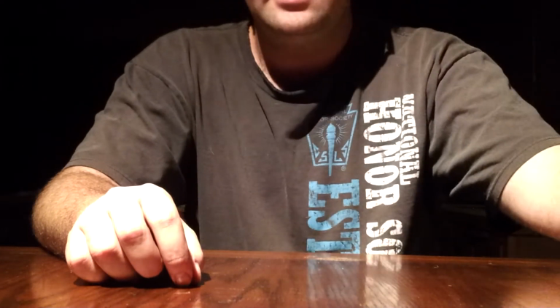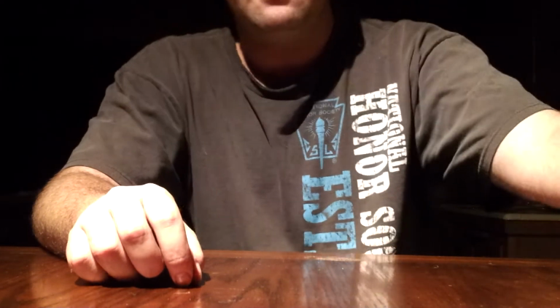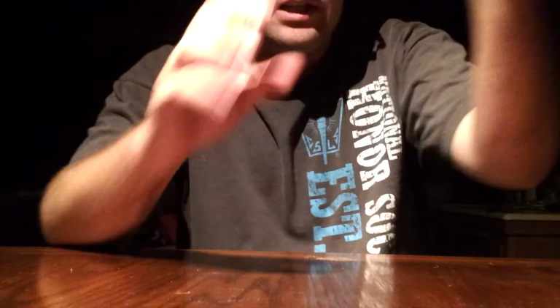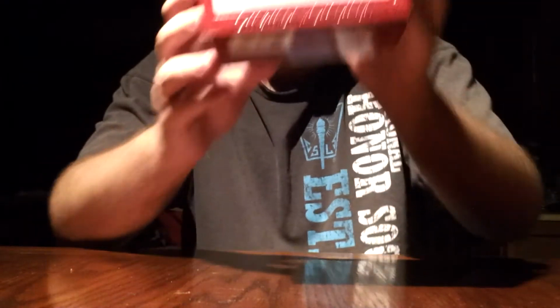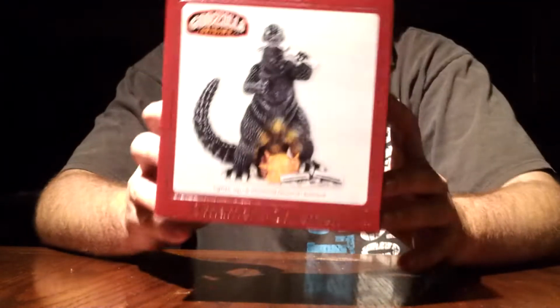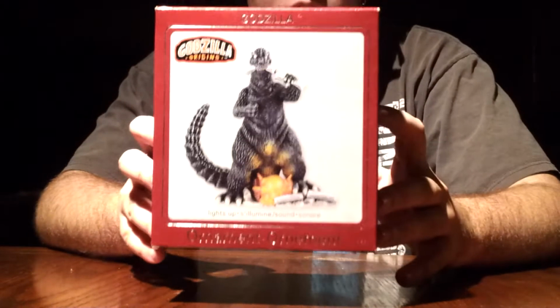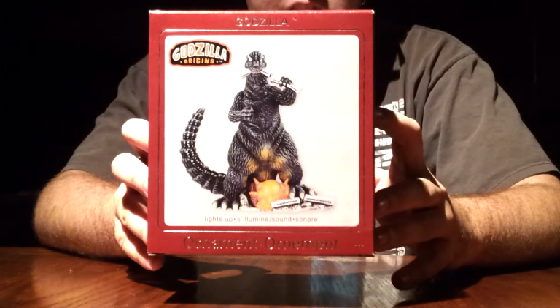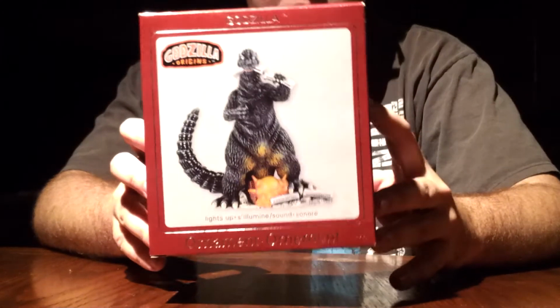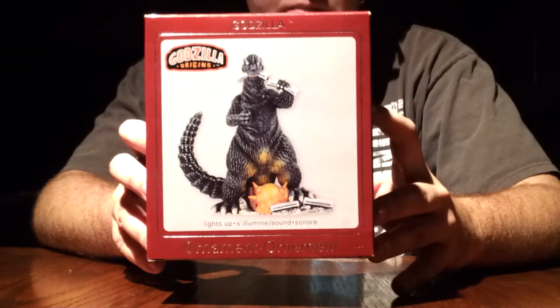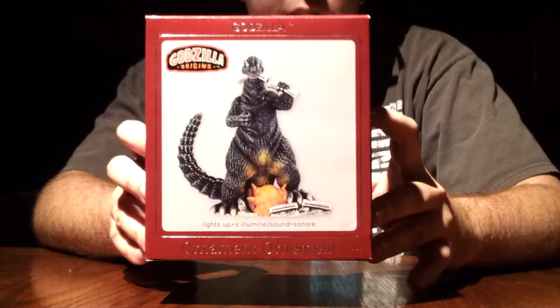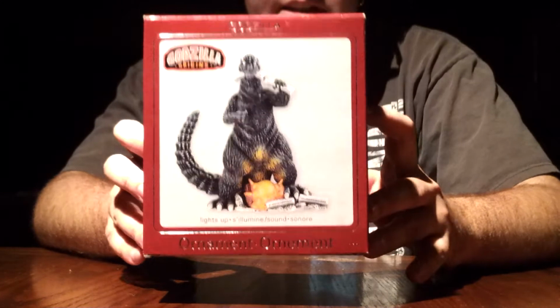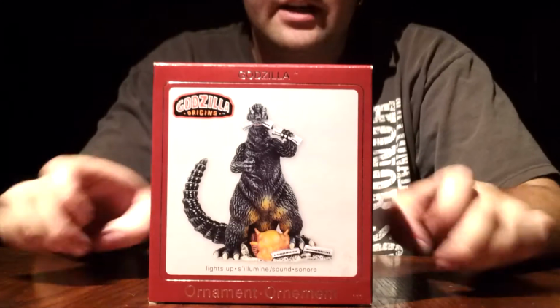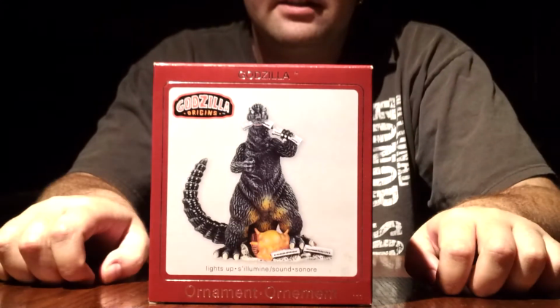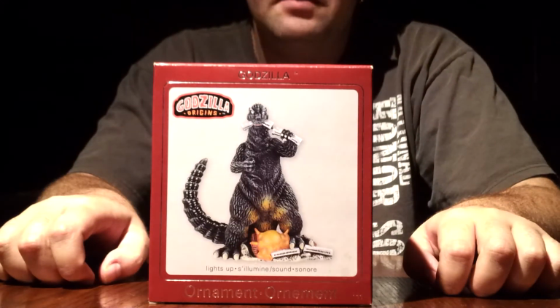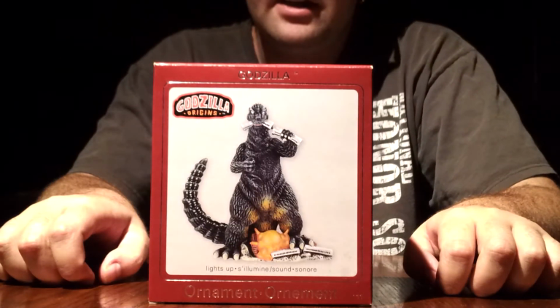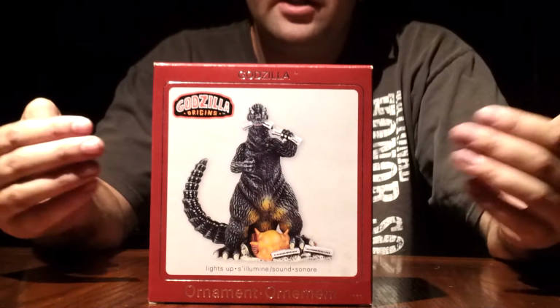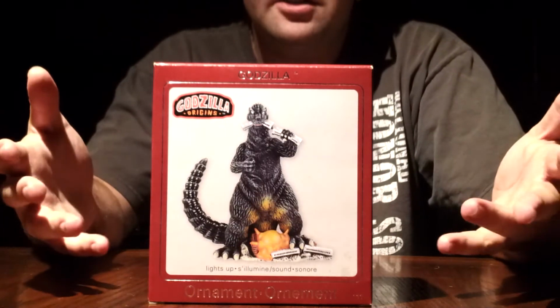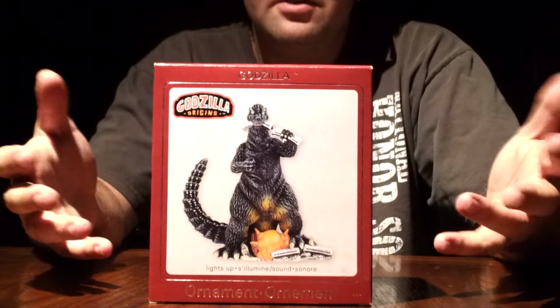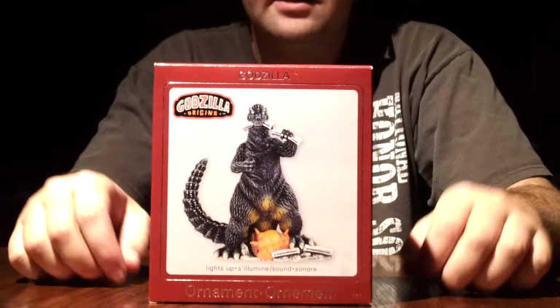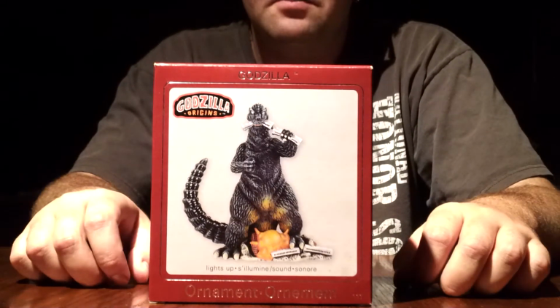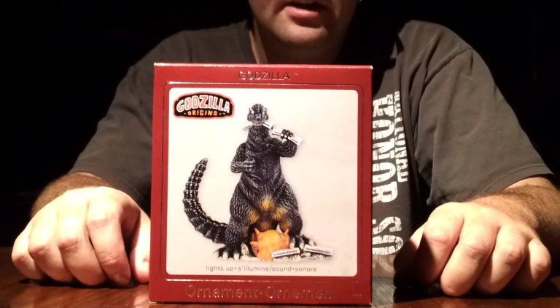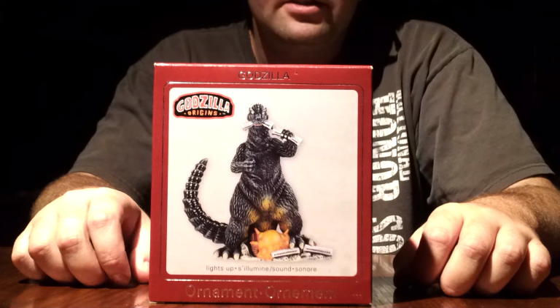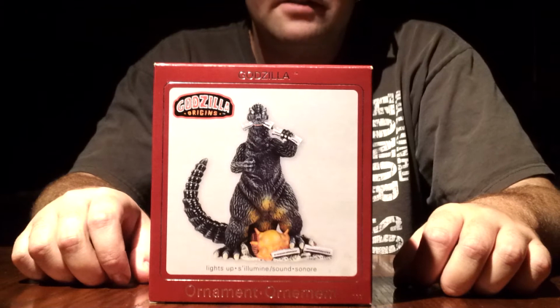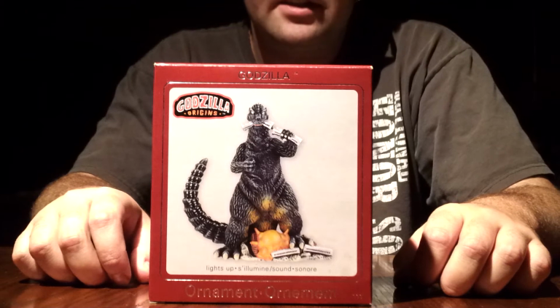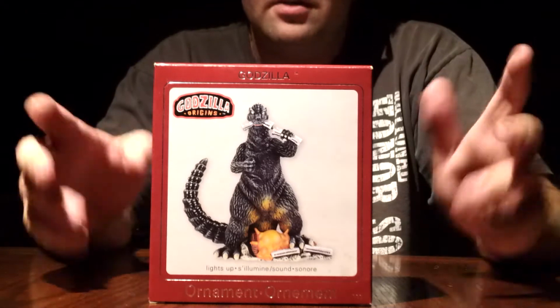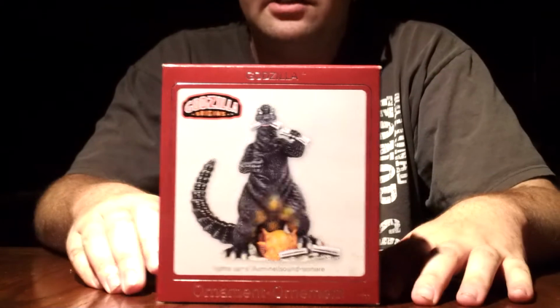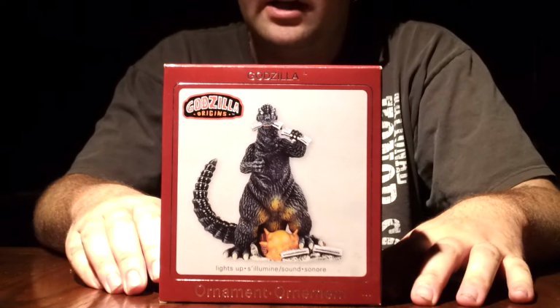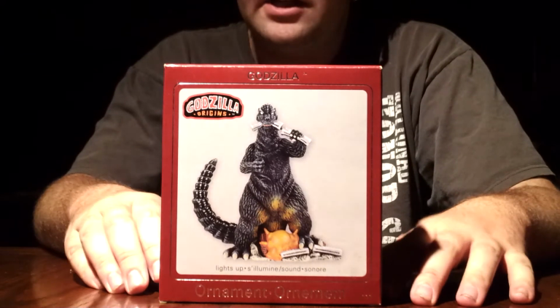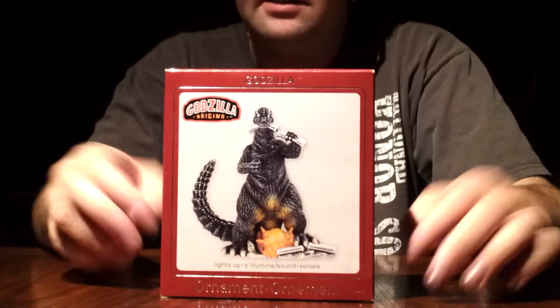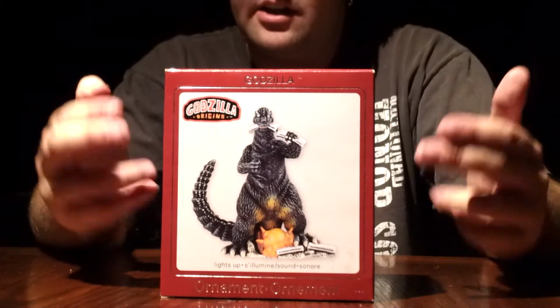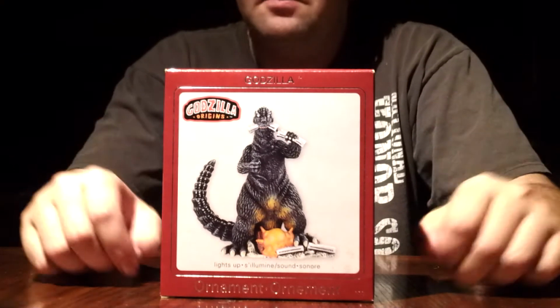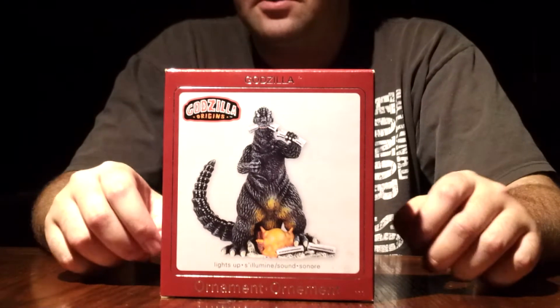Today's review is the Godzilla Origins Christmas Ornament. What are you talking about? I'm doing a Christmas ornament in September. Should have saved this for December. Well, I just couldn't wait because this is a very awesome Christmas ornament.